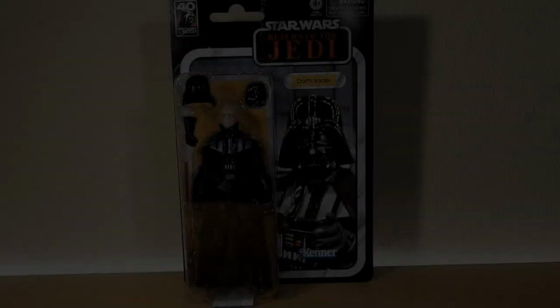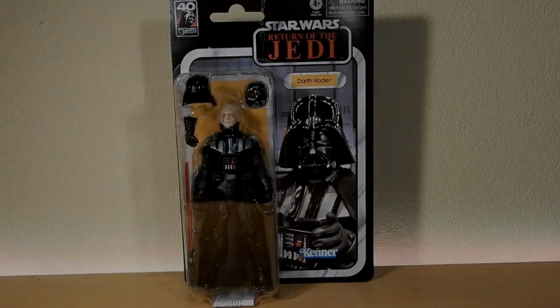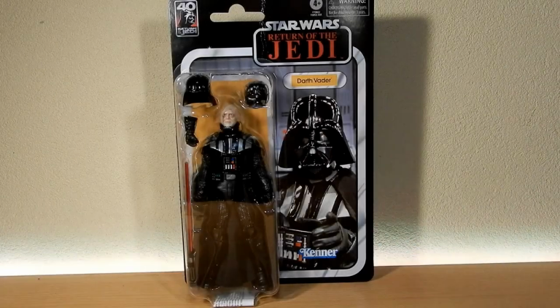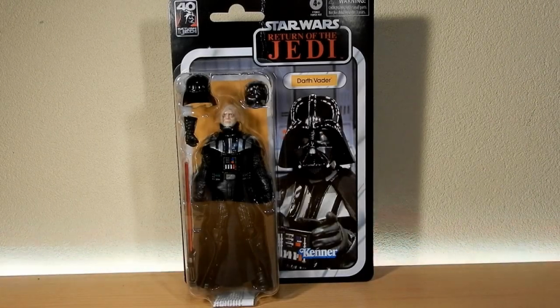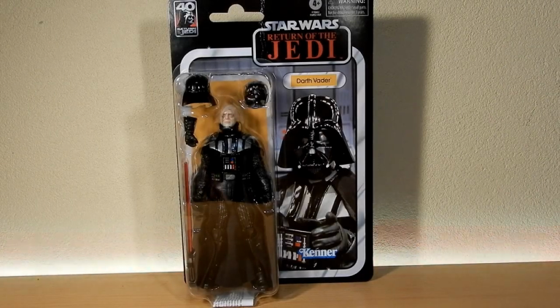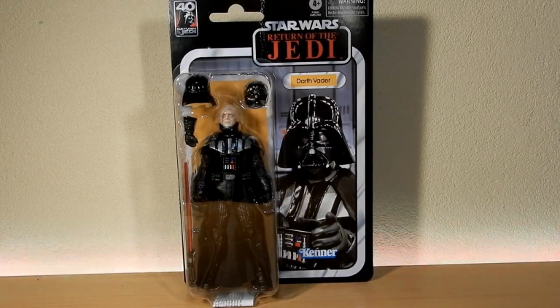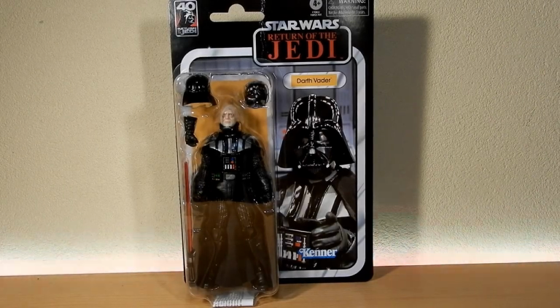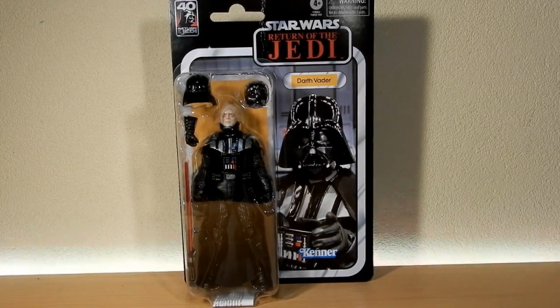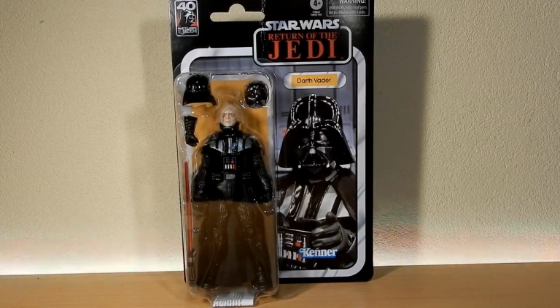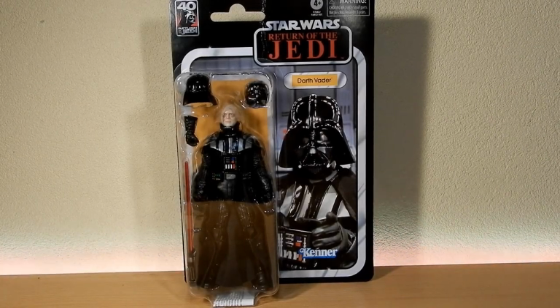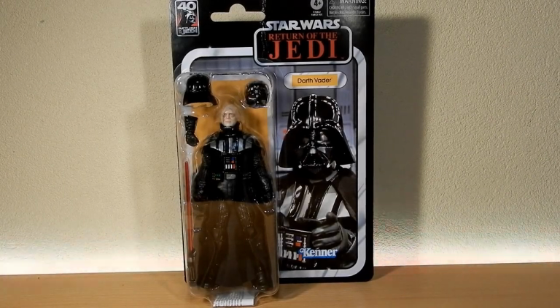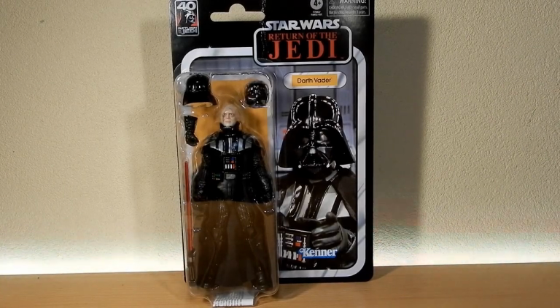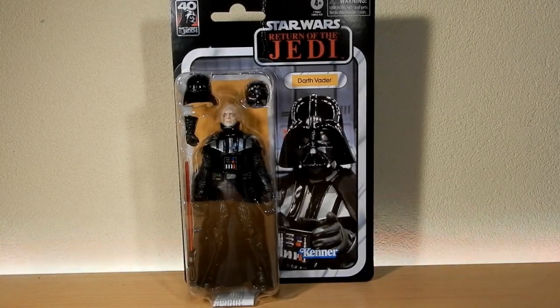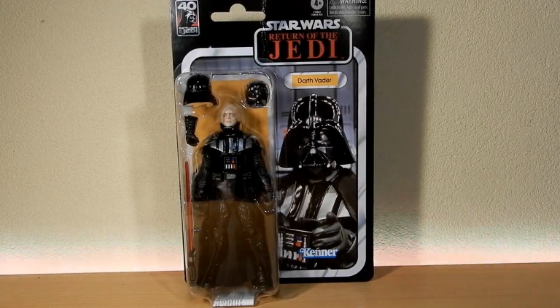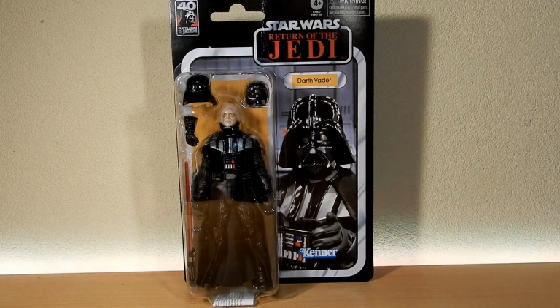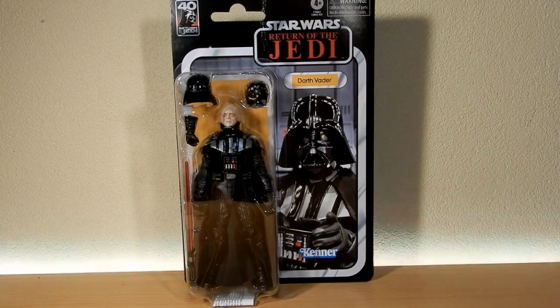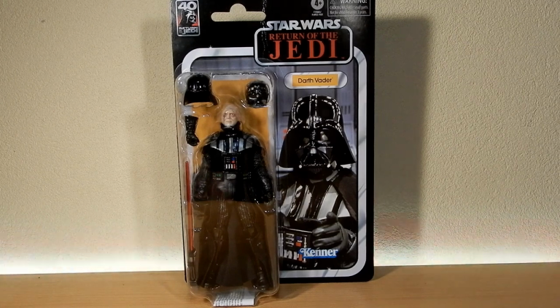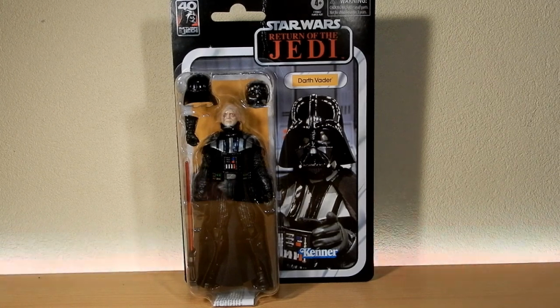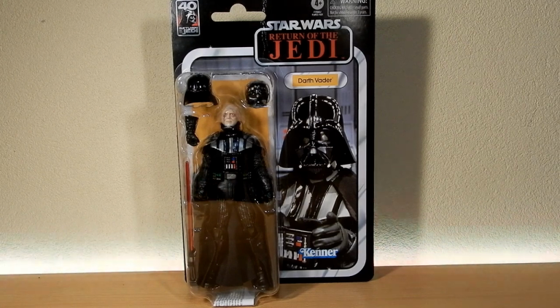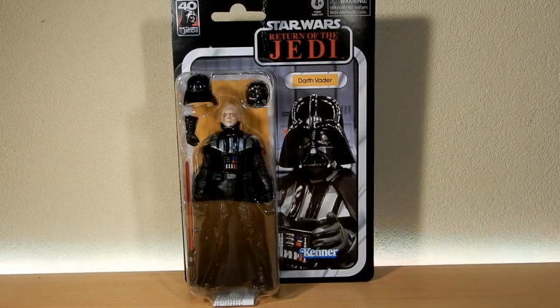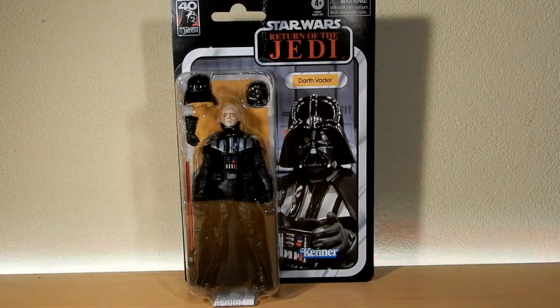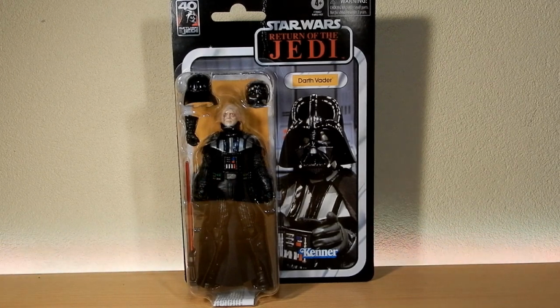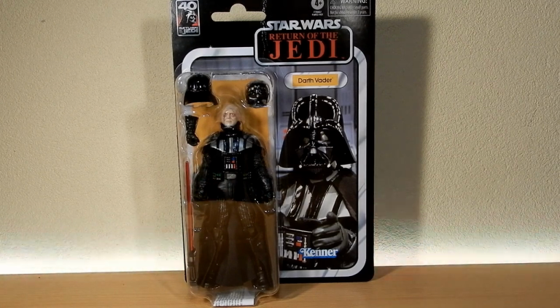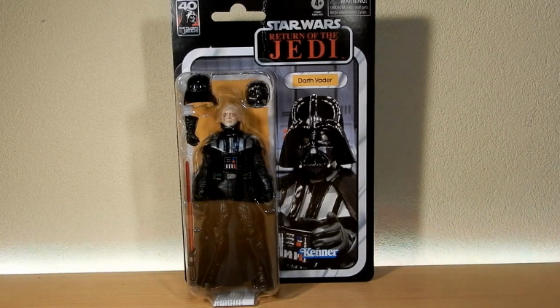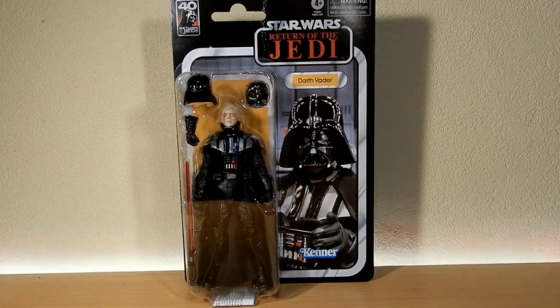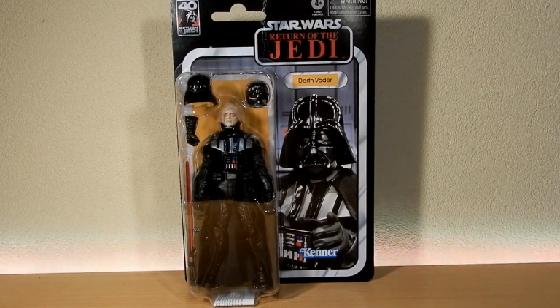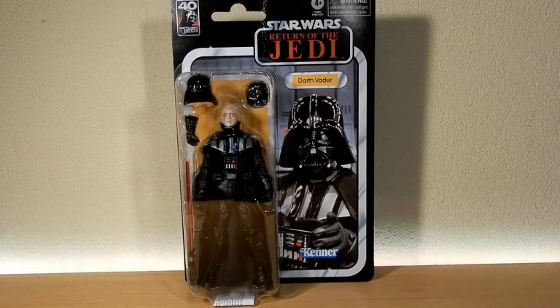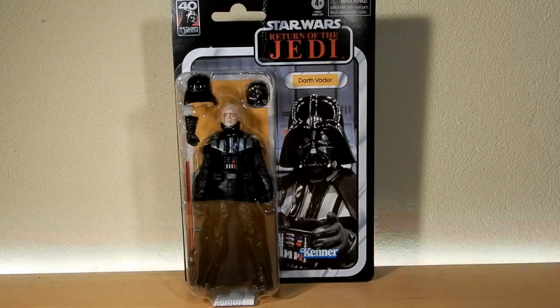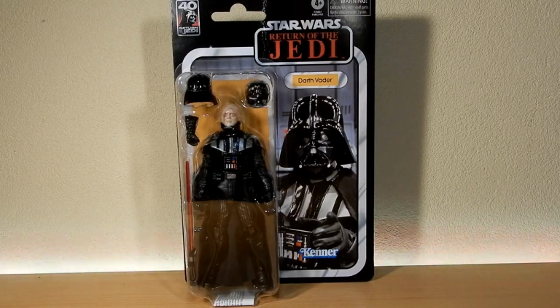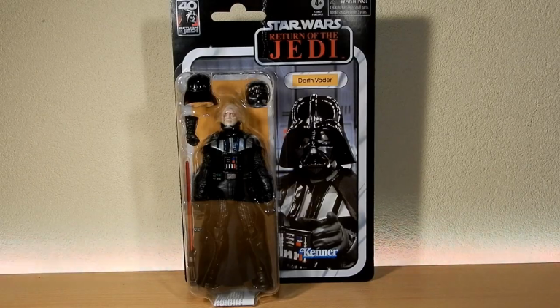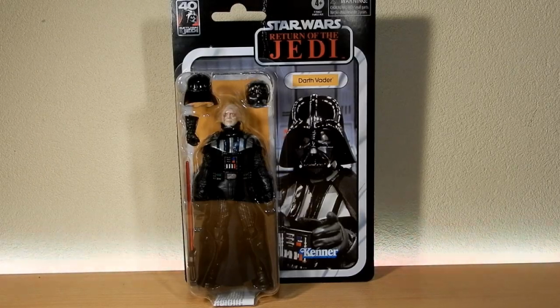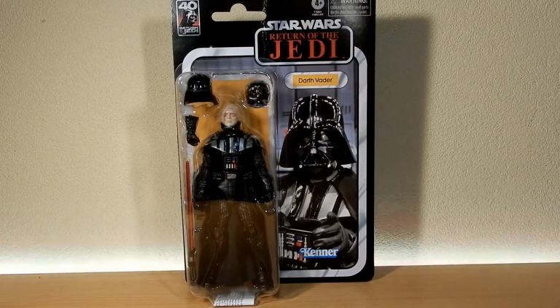Hey Star Wars fans, welcome to another Star Wars Black Series action figure review. We've got the first figure for me from the third wave of the 40th anniversary of Return of the Jedi. That's a lot of words. The Darth Vader — pretty pumped about this one.